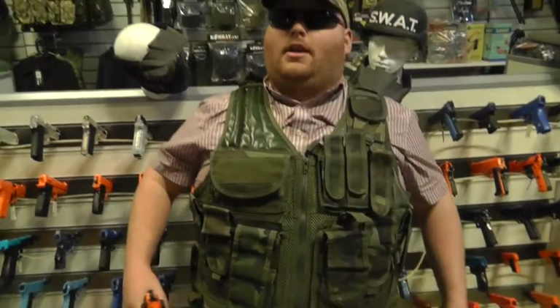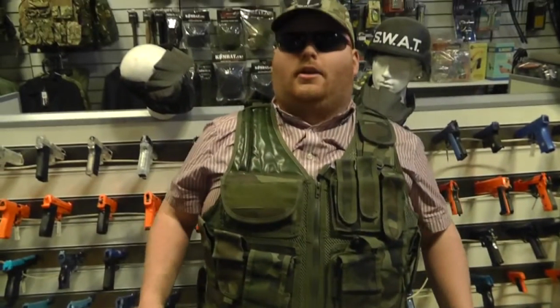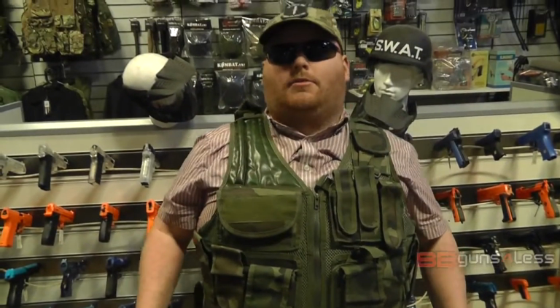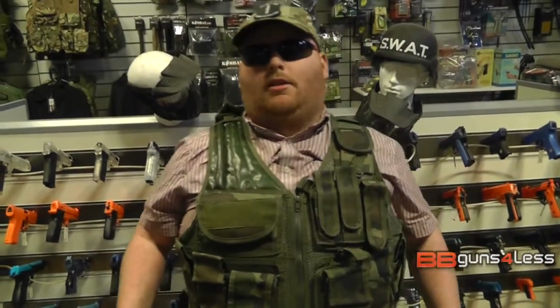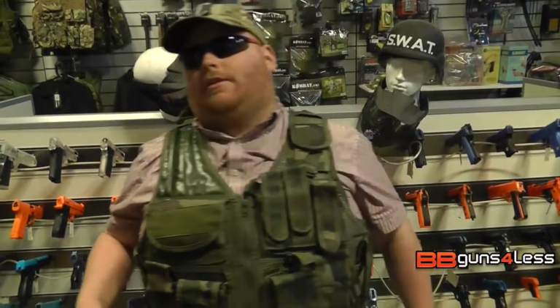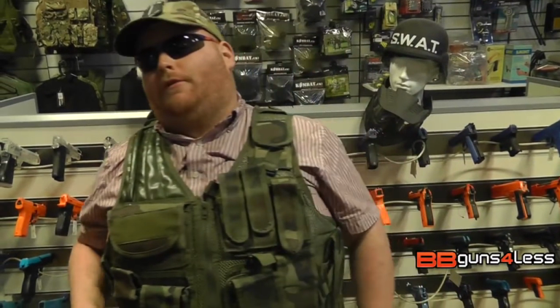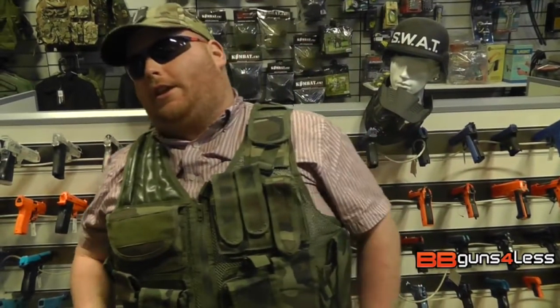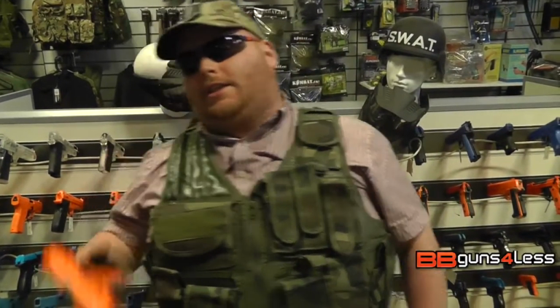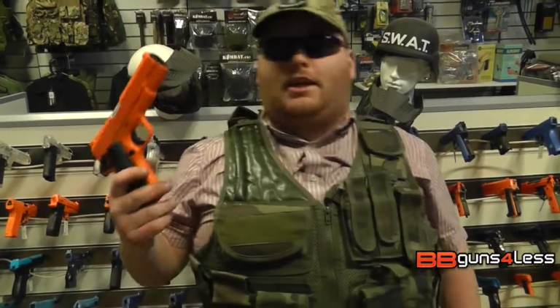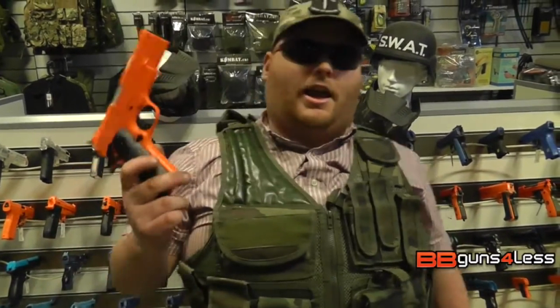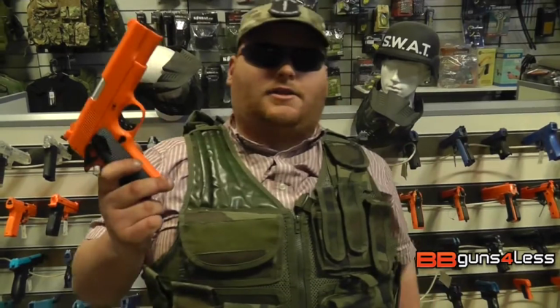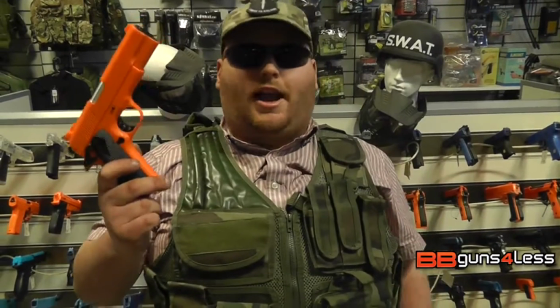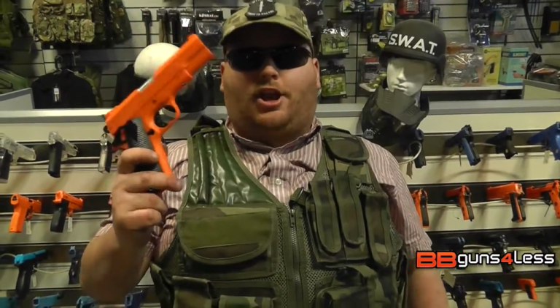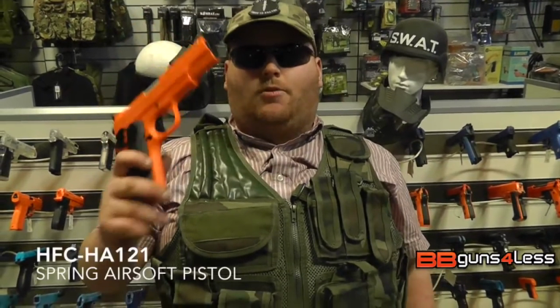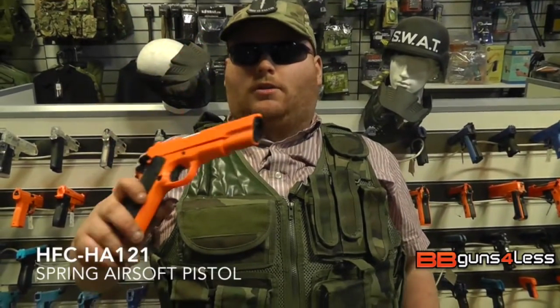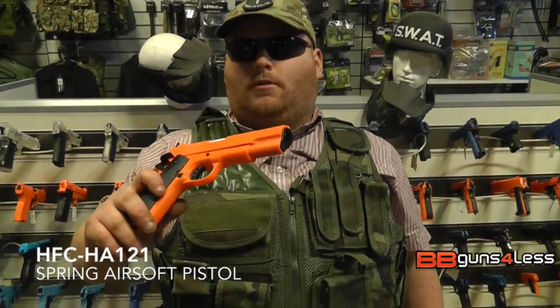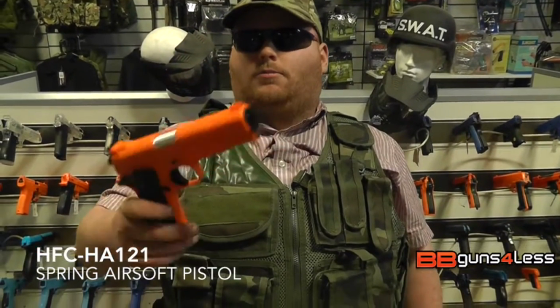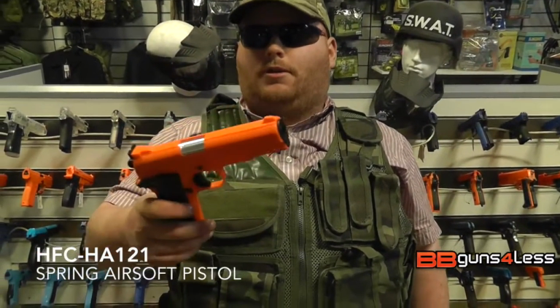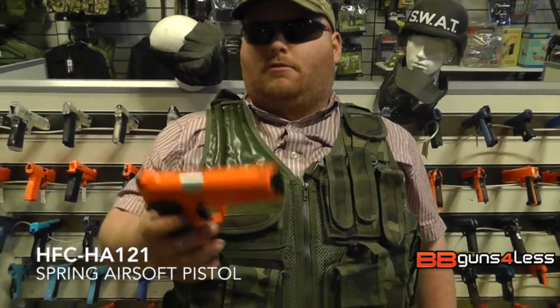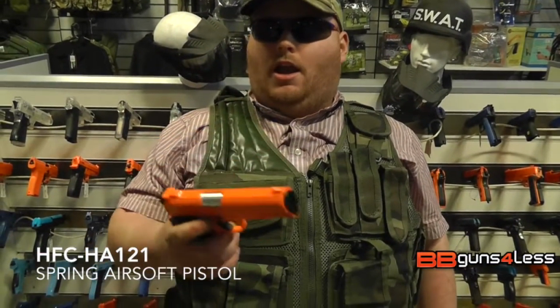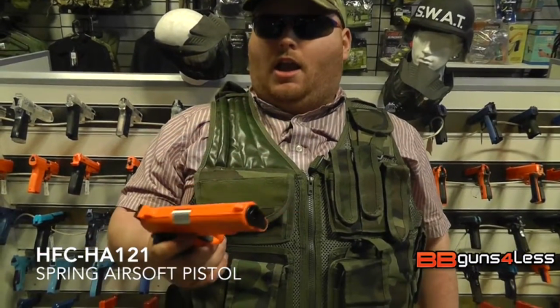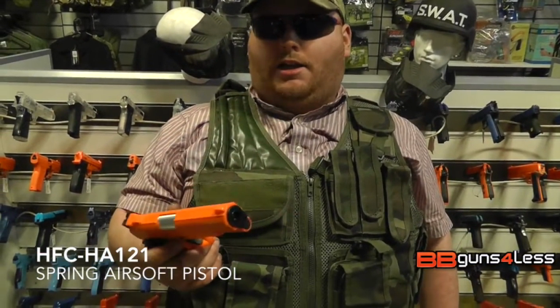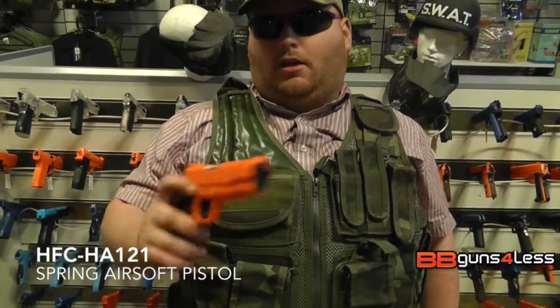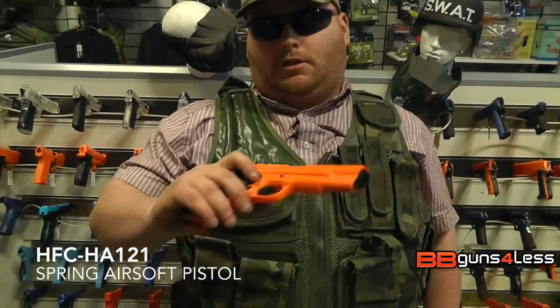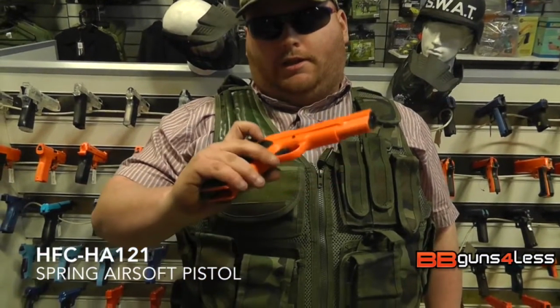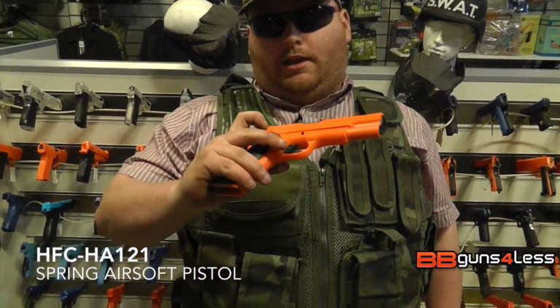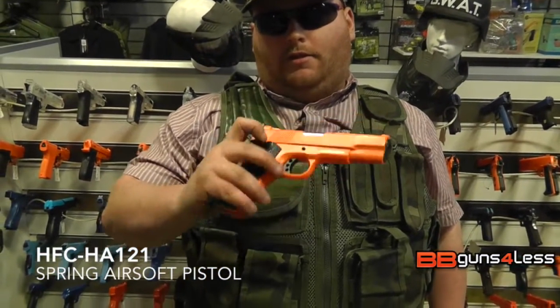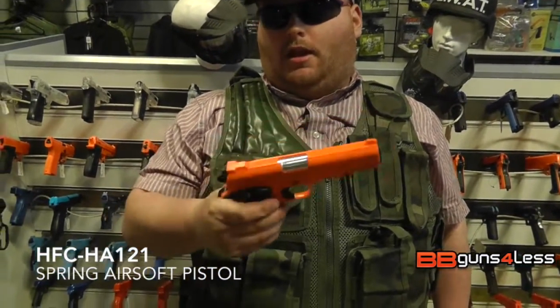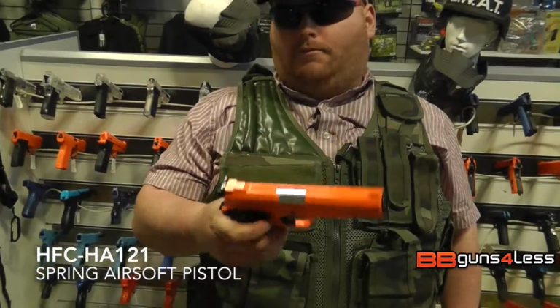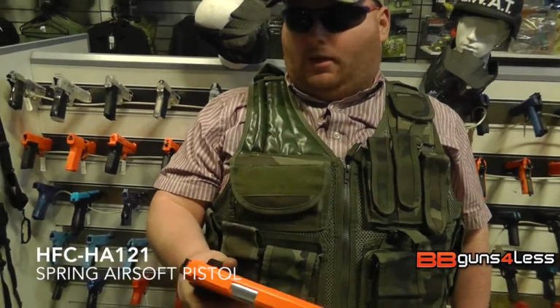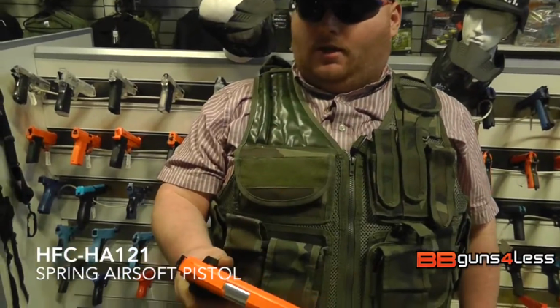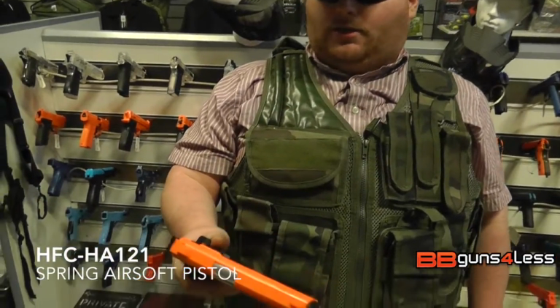Hey guys, Dominic here with another gun for you. This is the HFC HA121 spring pistol. It's a Colt 1911 custom.